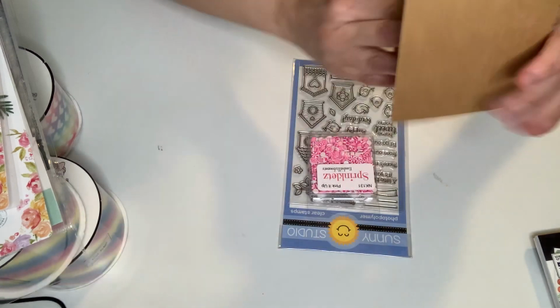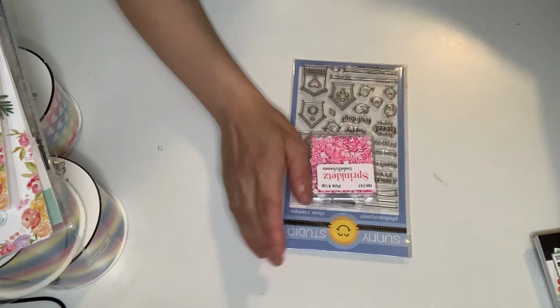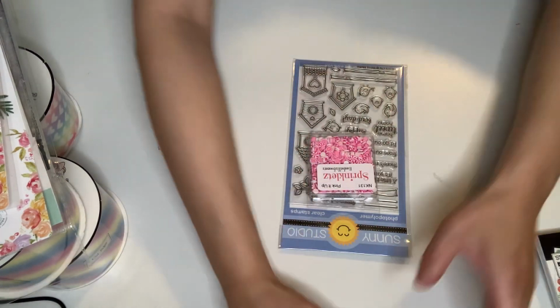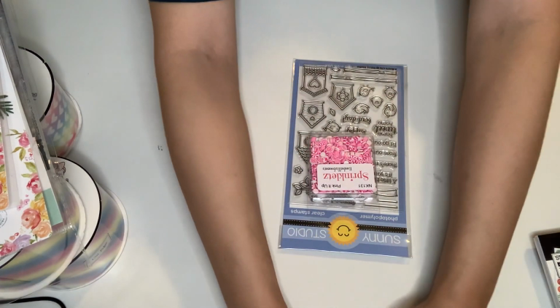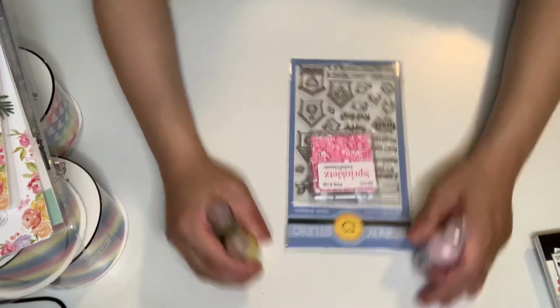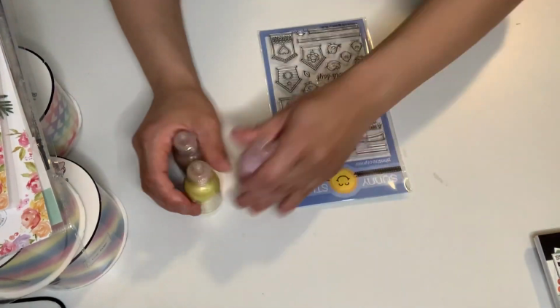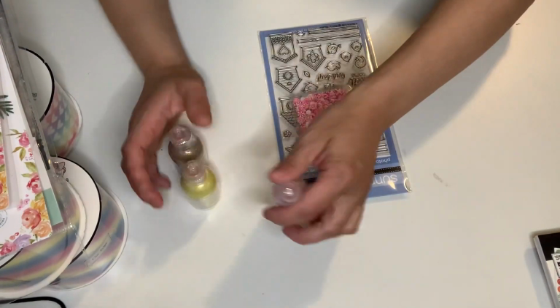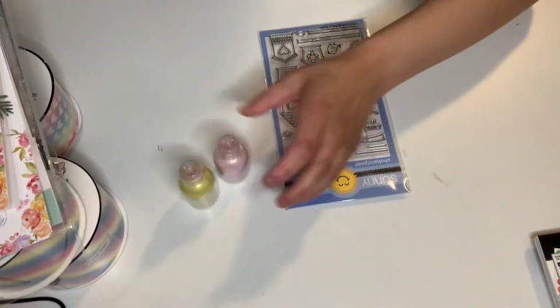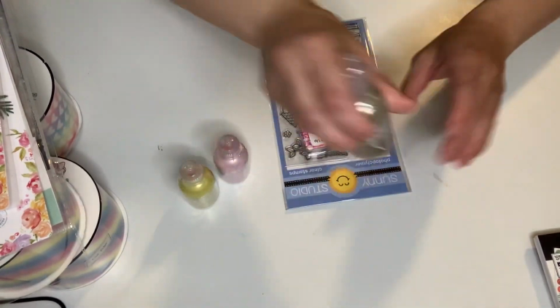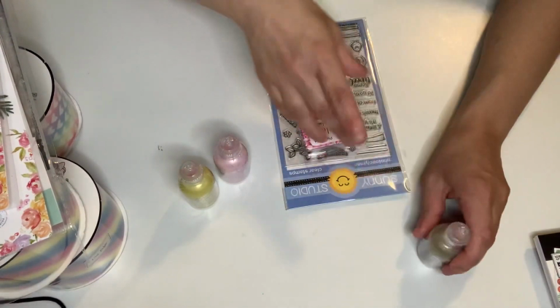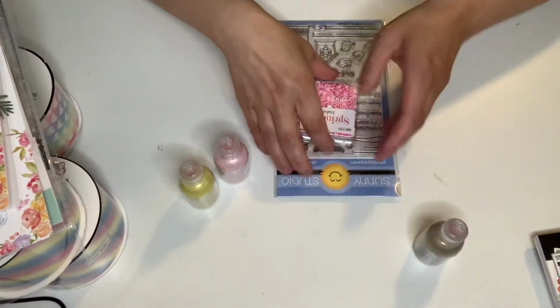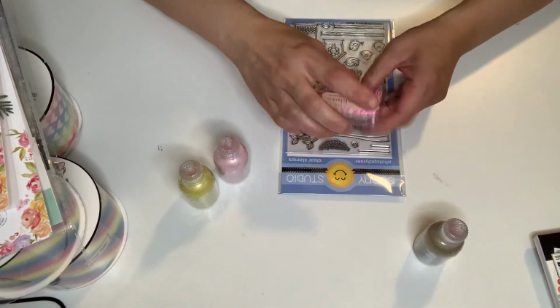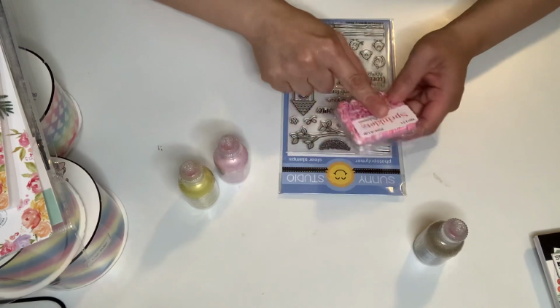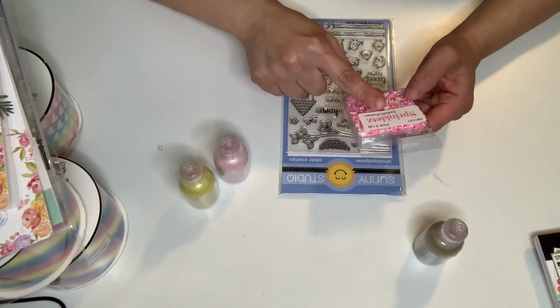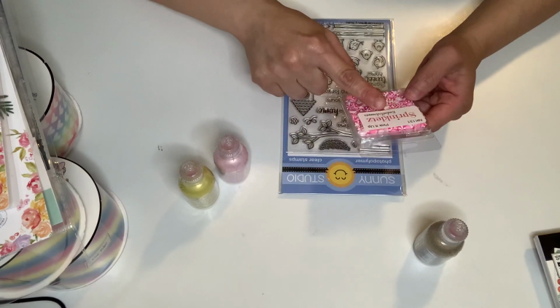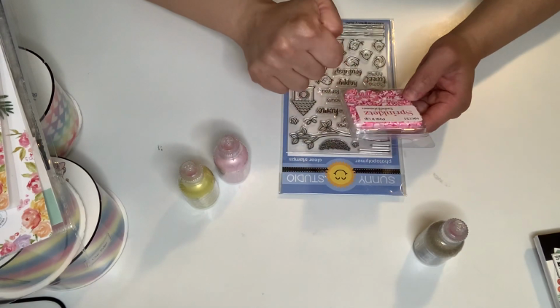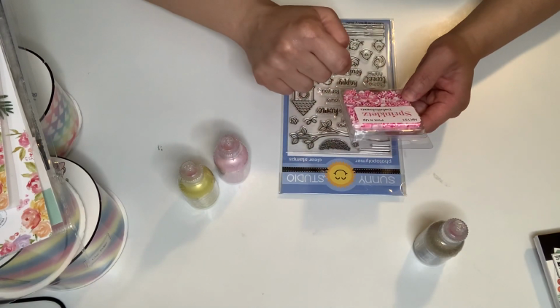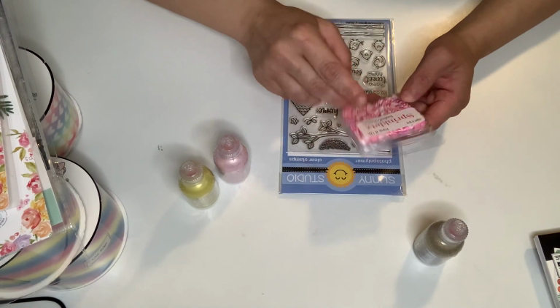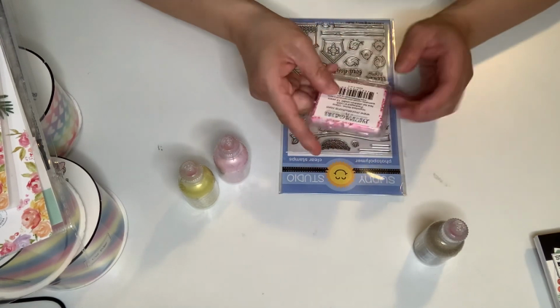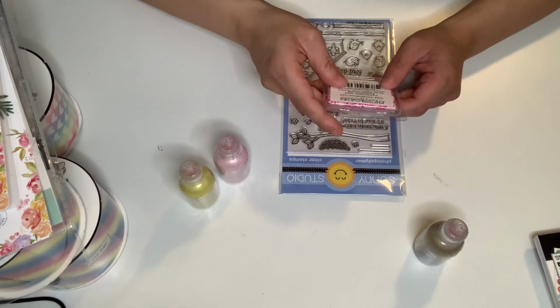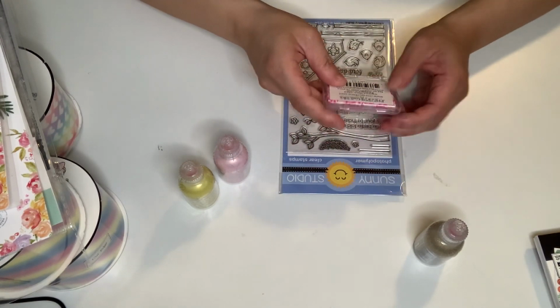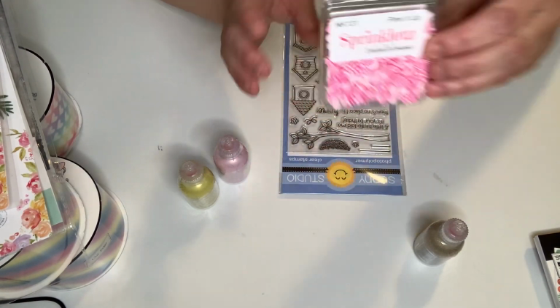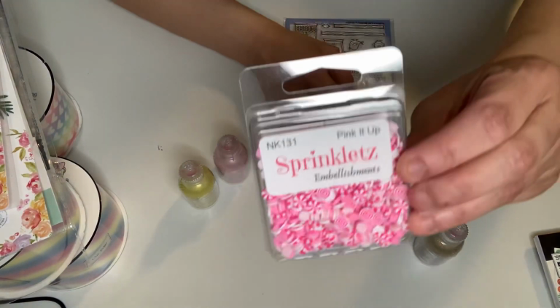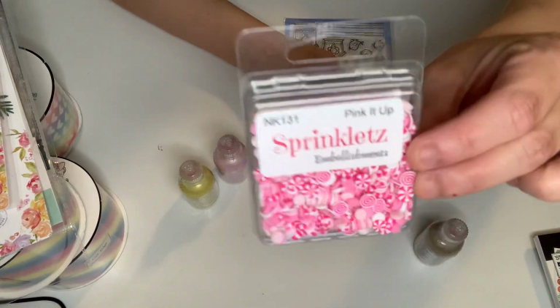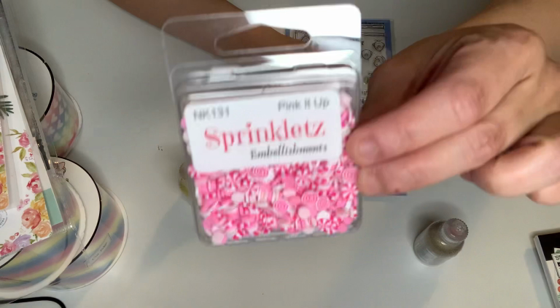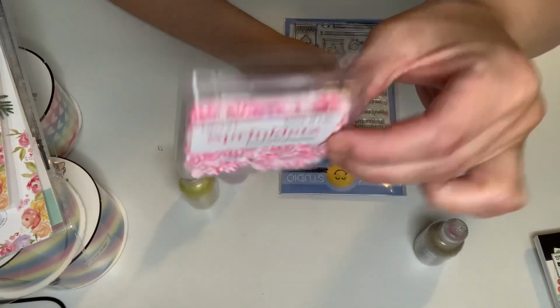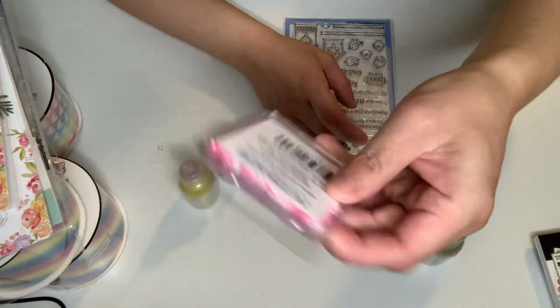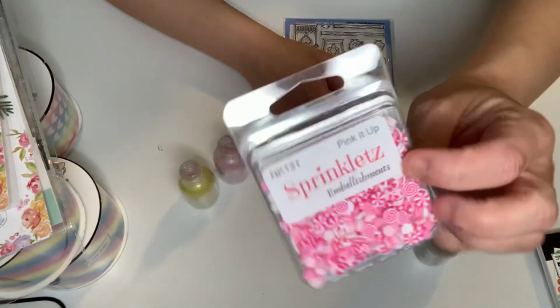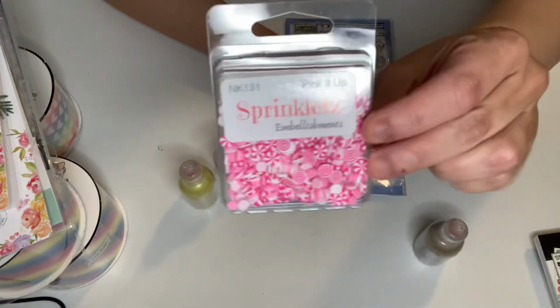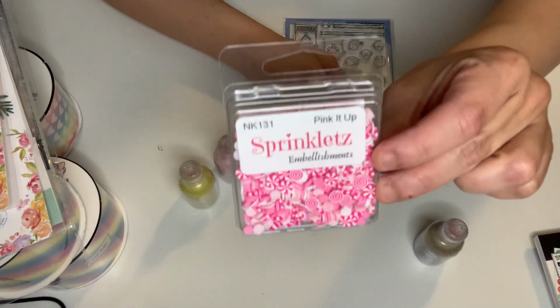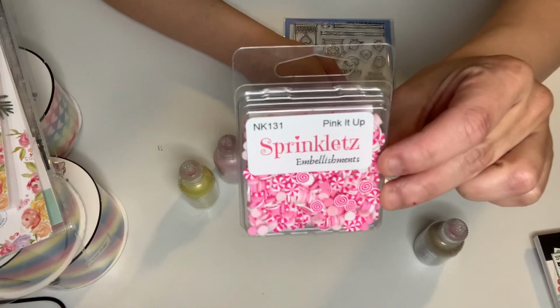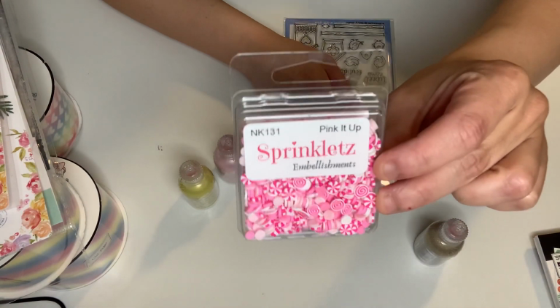So, Scrappy.com — it's a small haul. This item was free. I got more of these sprinklets, the pink it up one. I needed one more of these, so I picked these up. Very pretty.